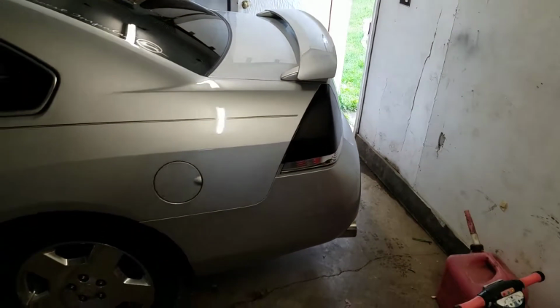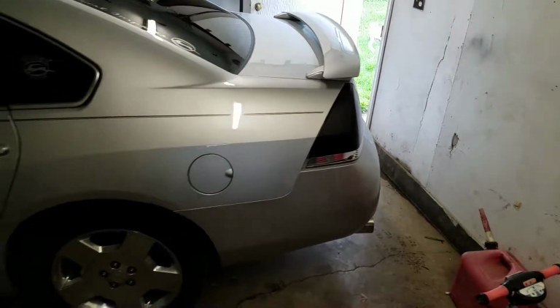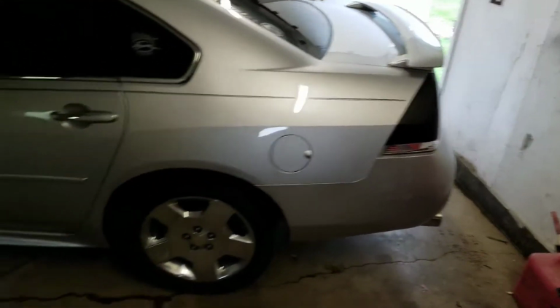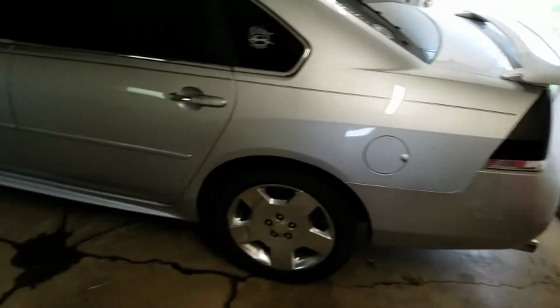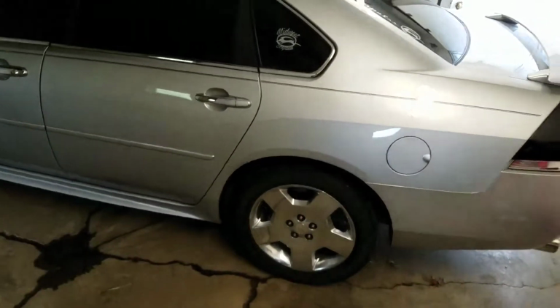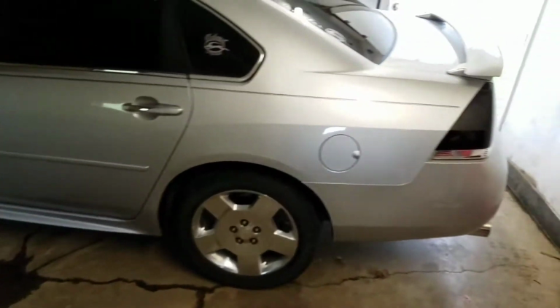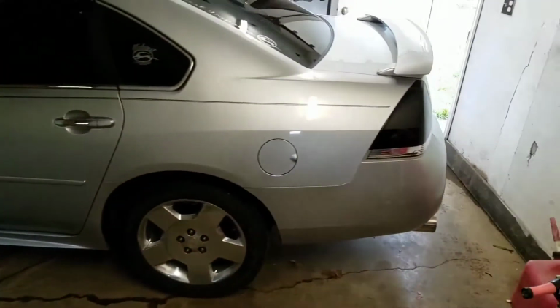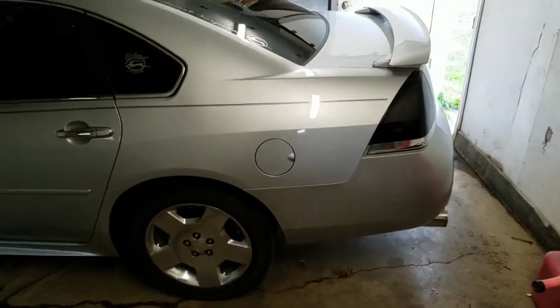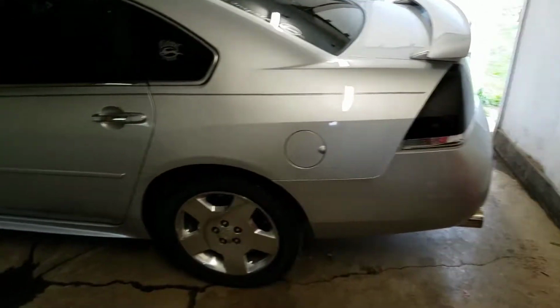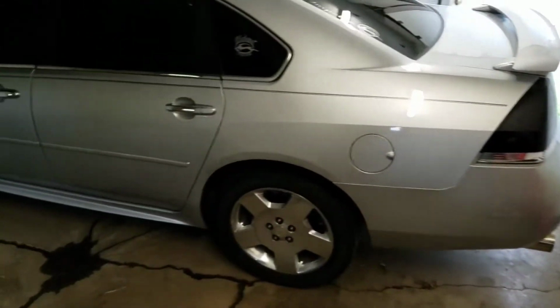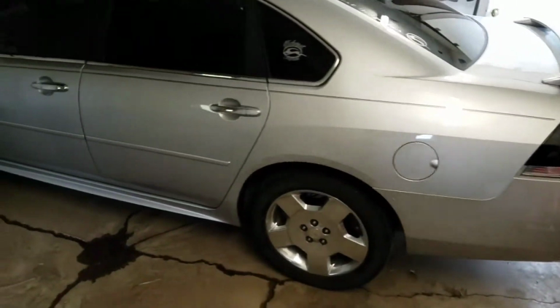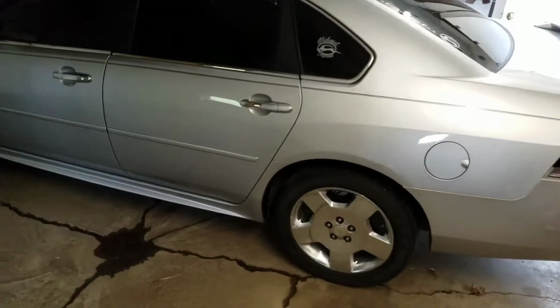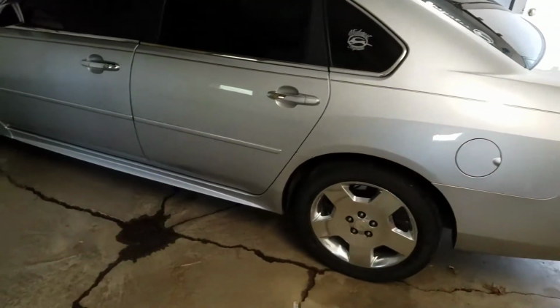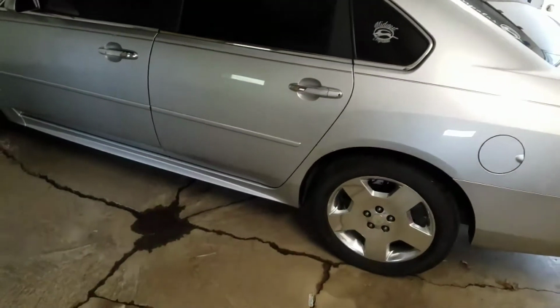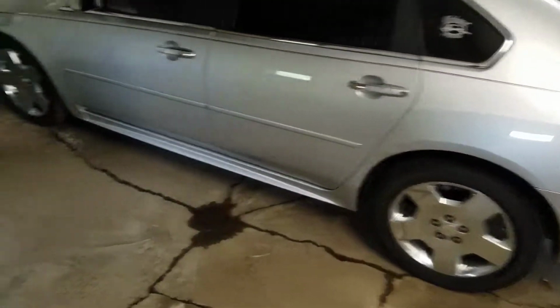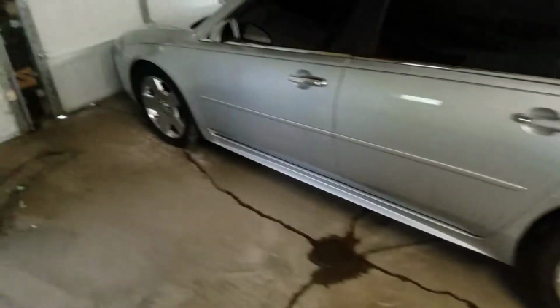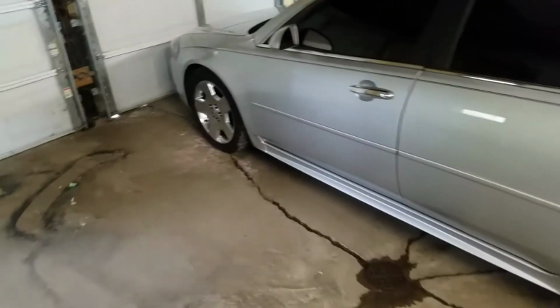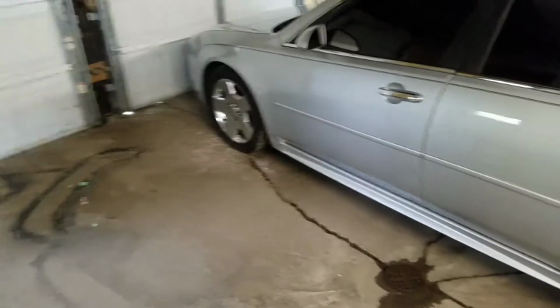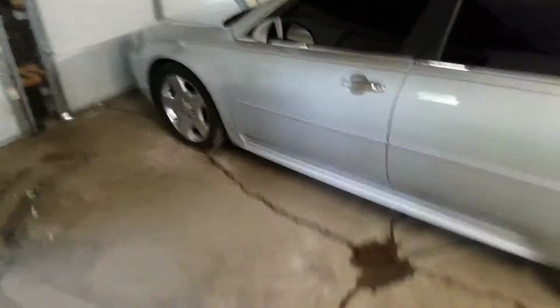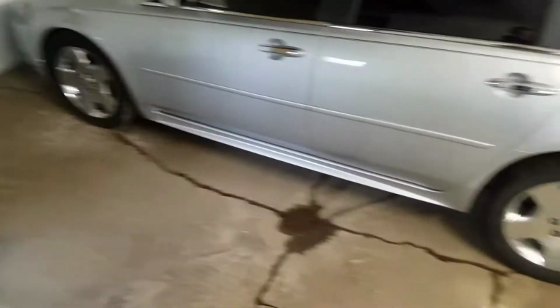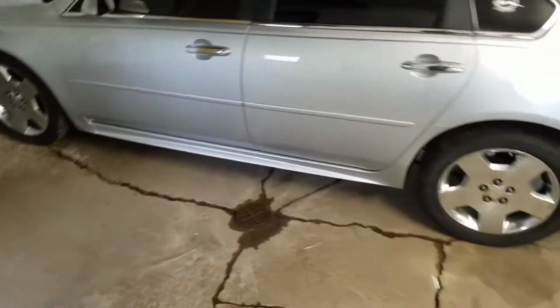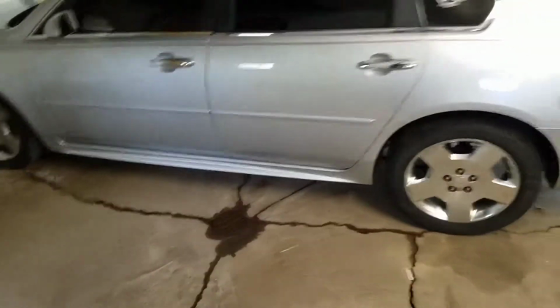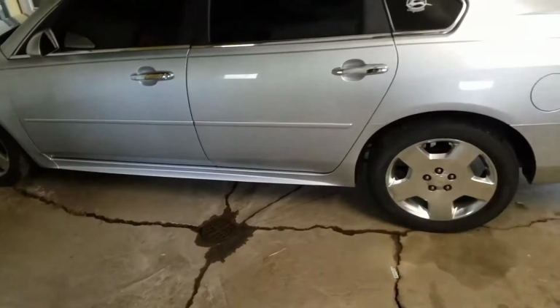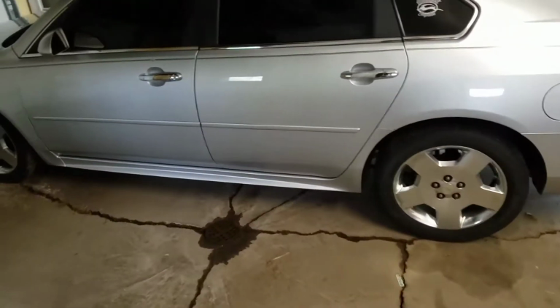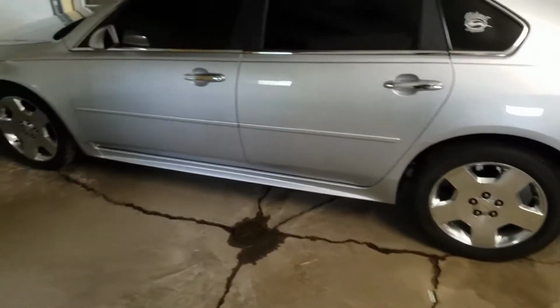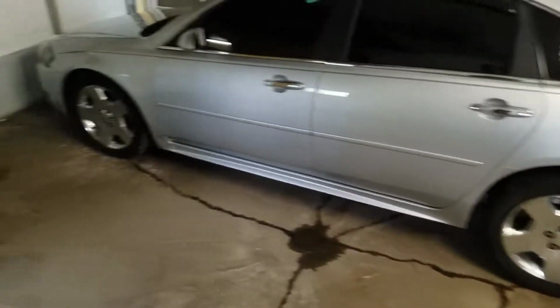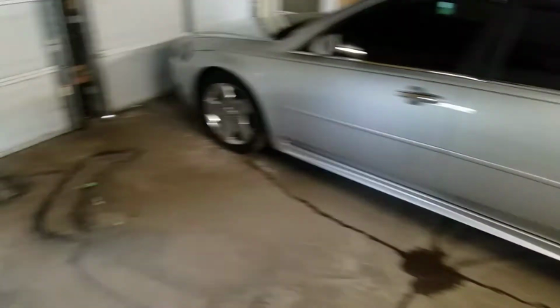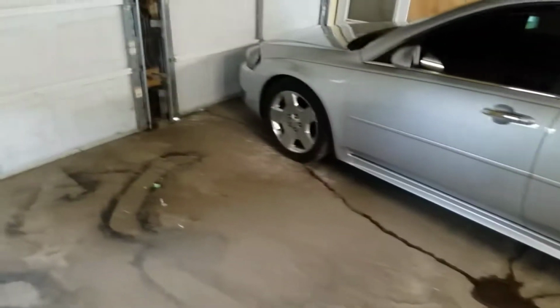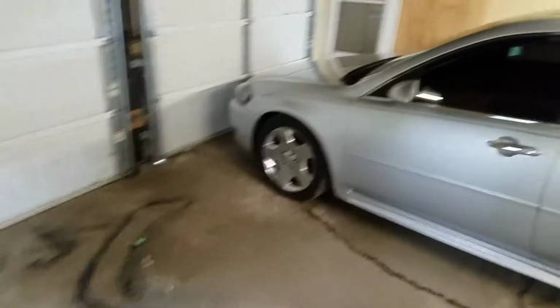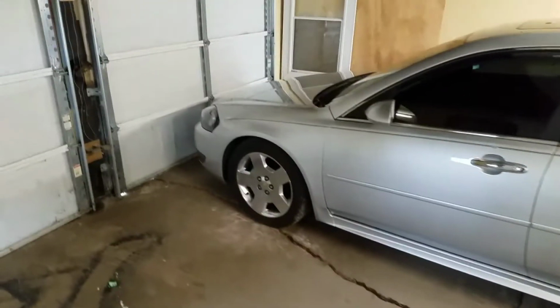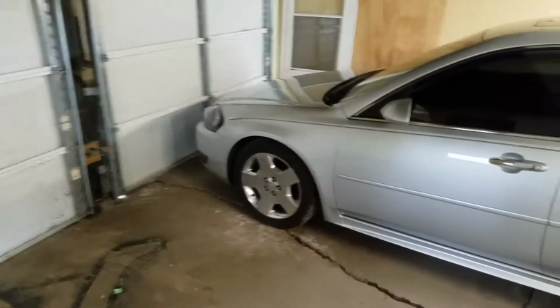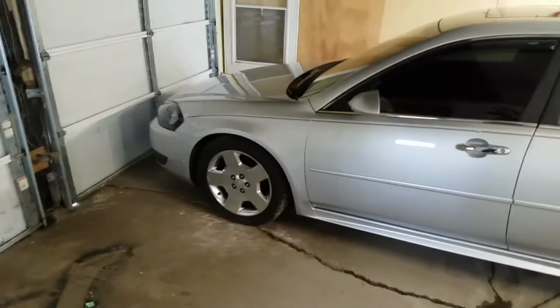The tinted taillights are actually spray painted. You could try VHT Nightshades if you want, but I didn't want to mess with that so I went ahead and bought a set off another guy that already had them painted.